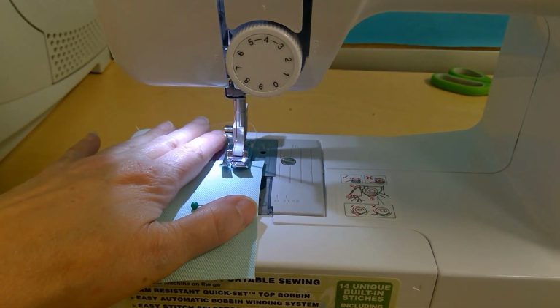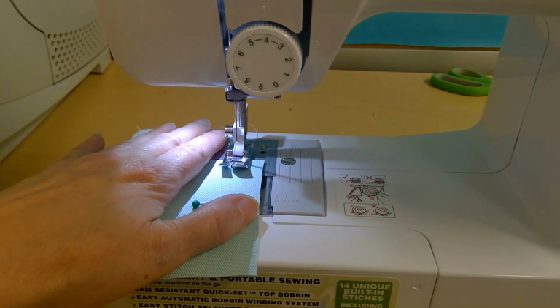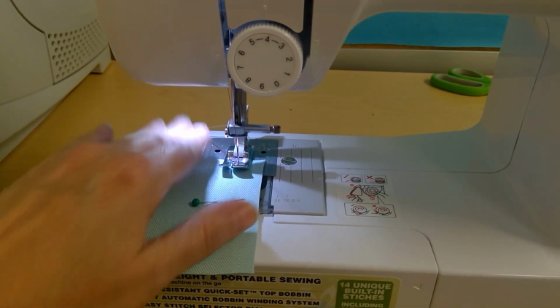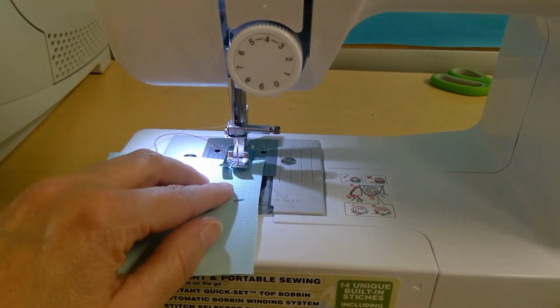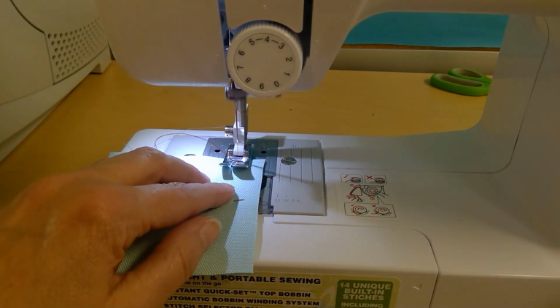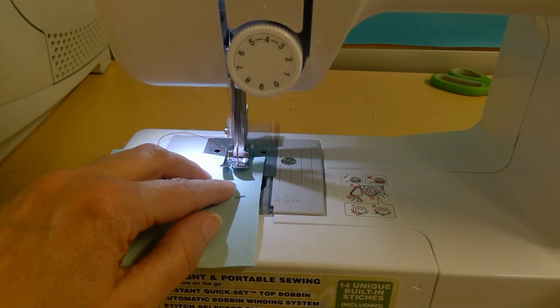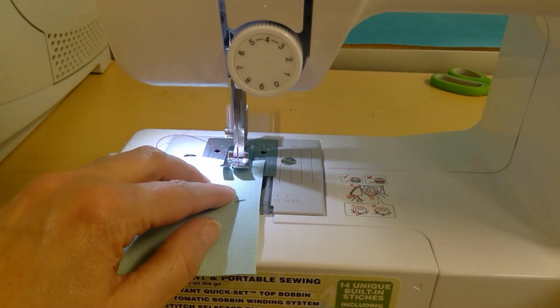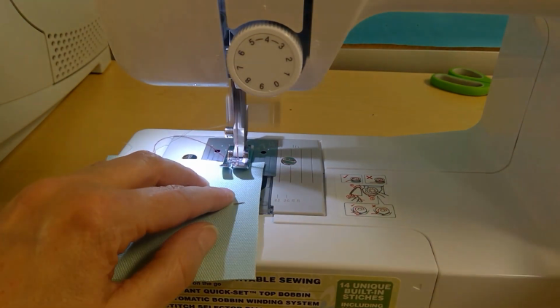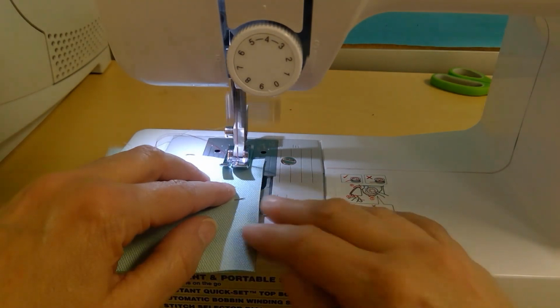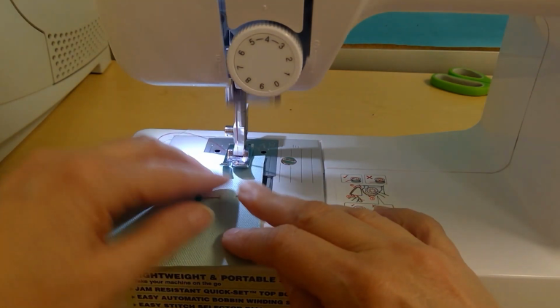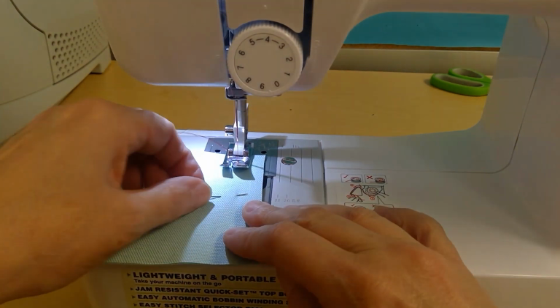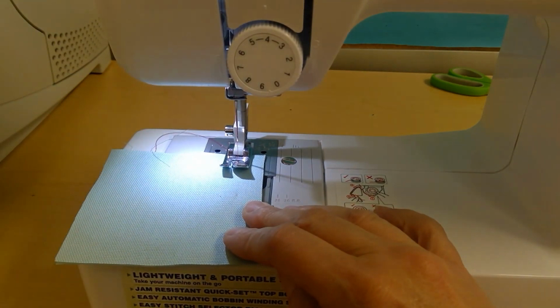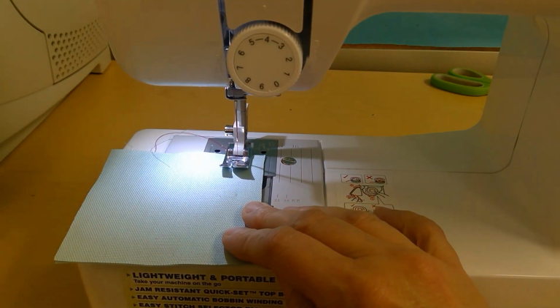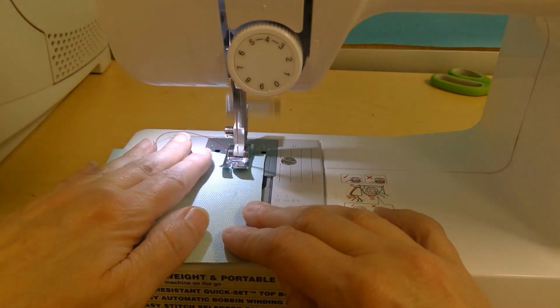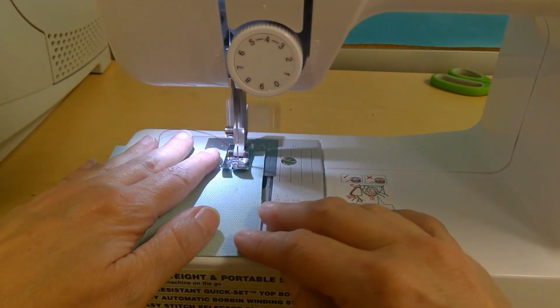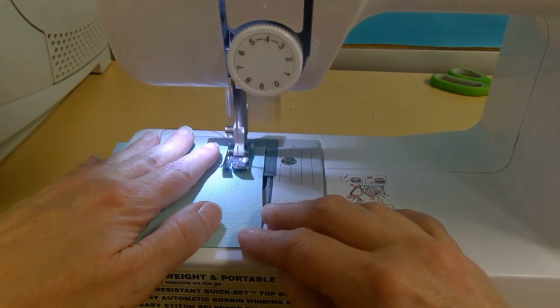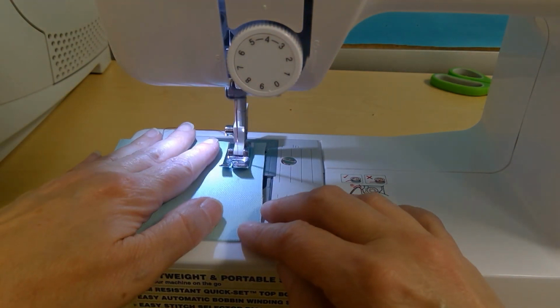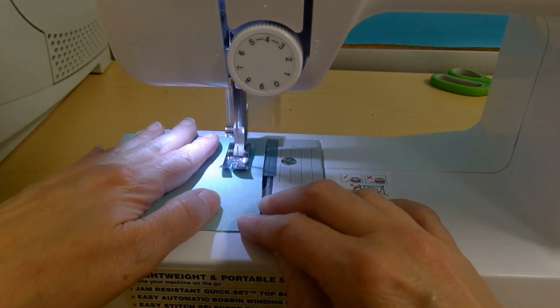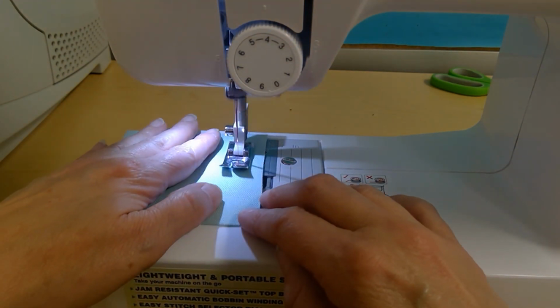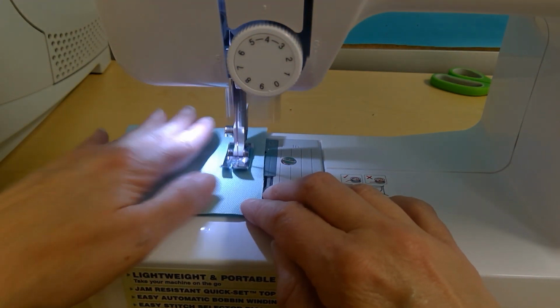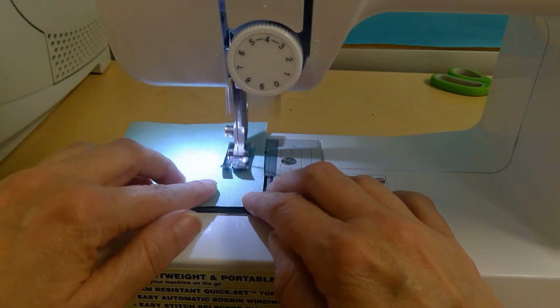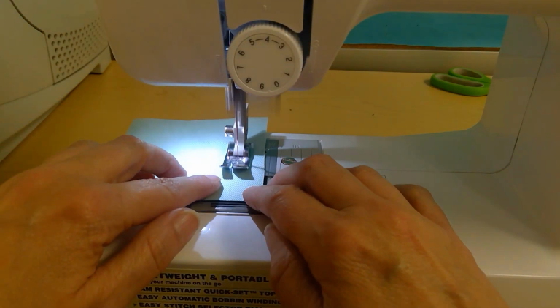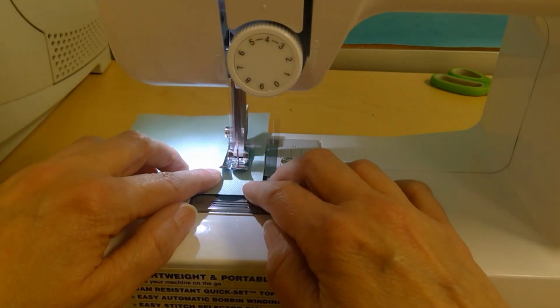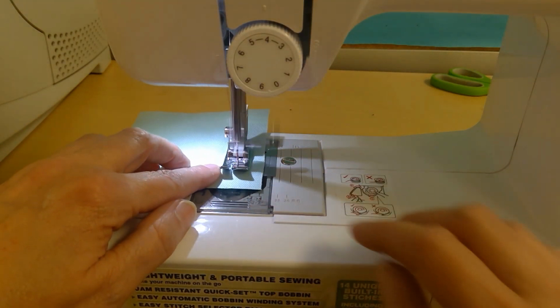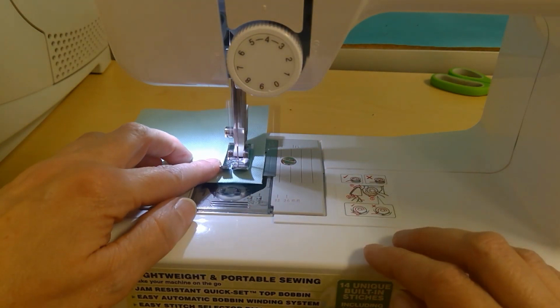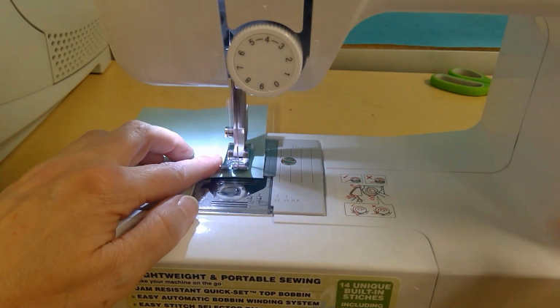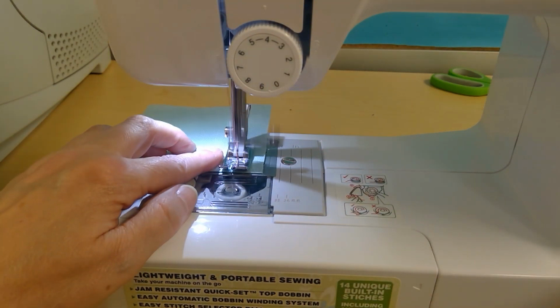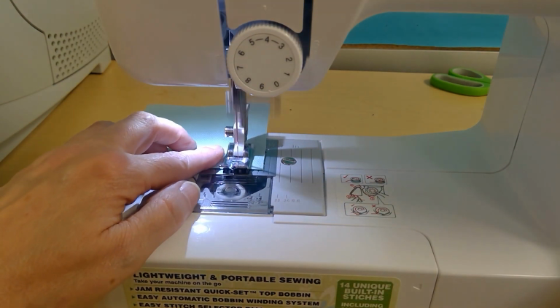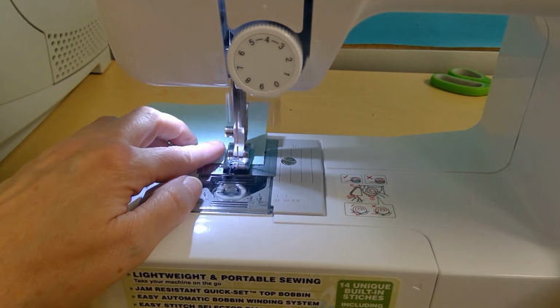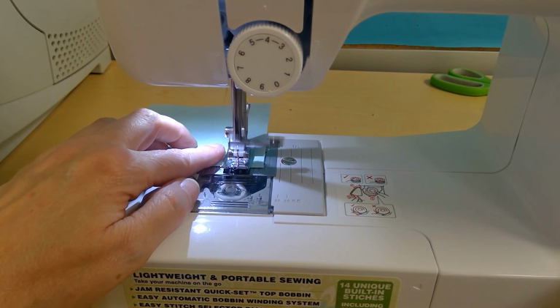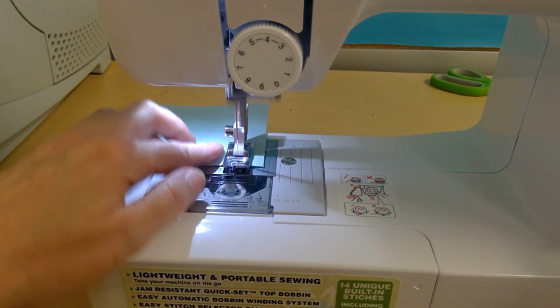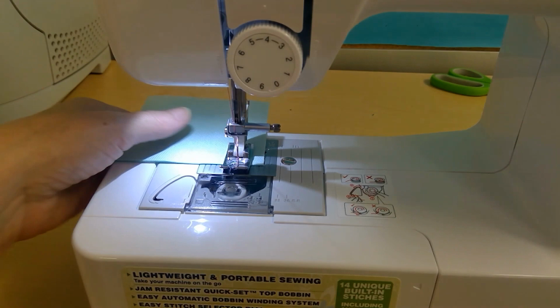I'm going to start stitching — I'll backstitch at the top and the bottom of my seam, and take my pin out. You're just sewing the two squares together, then backstitch at the bottom of the seam.